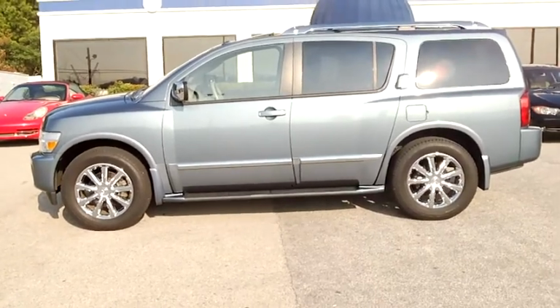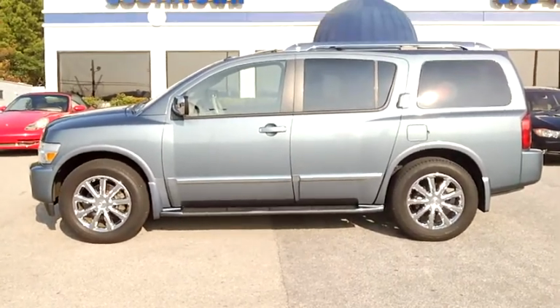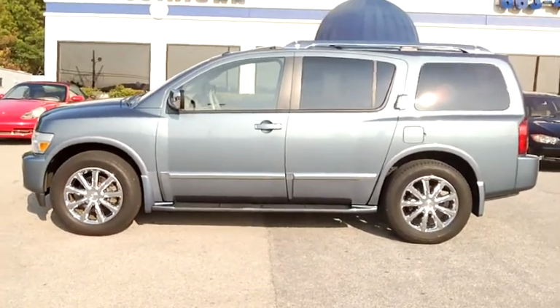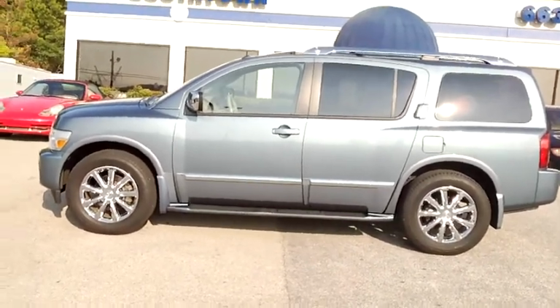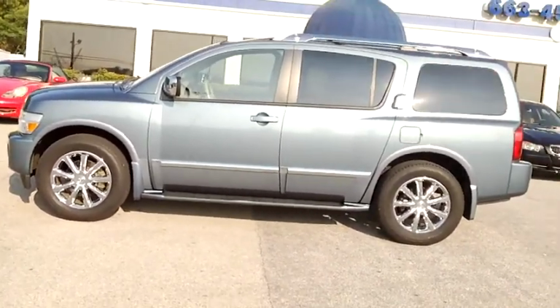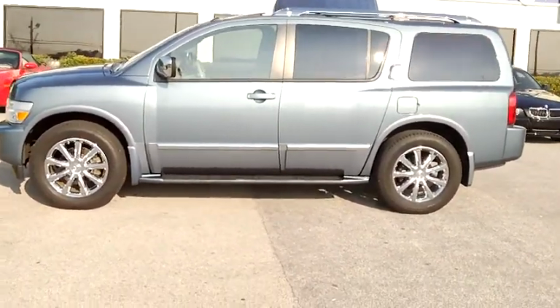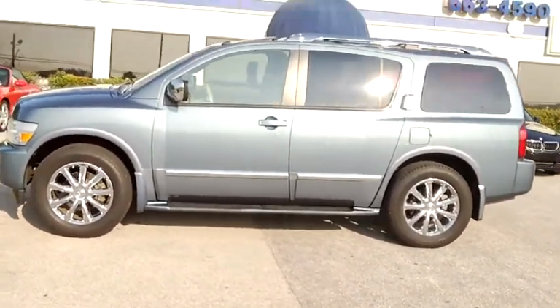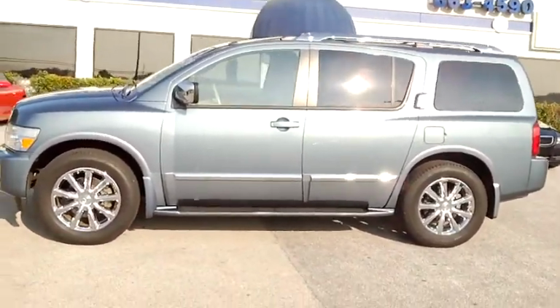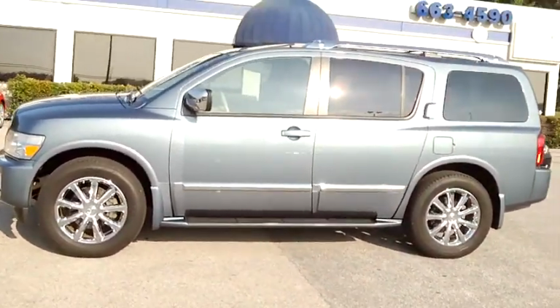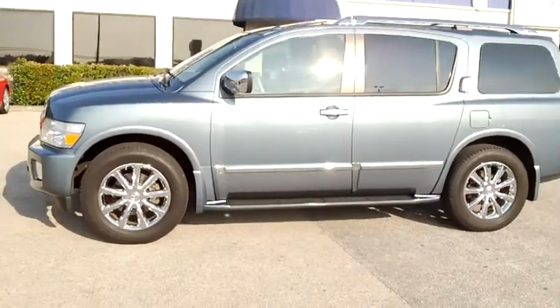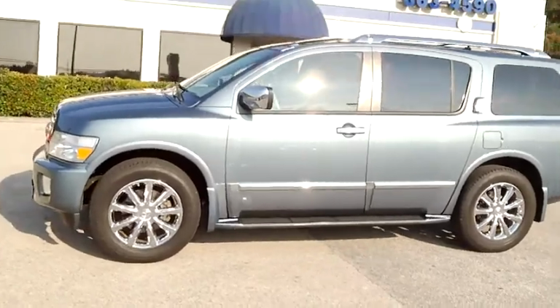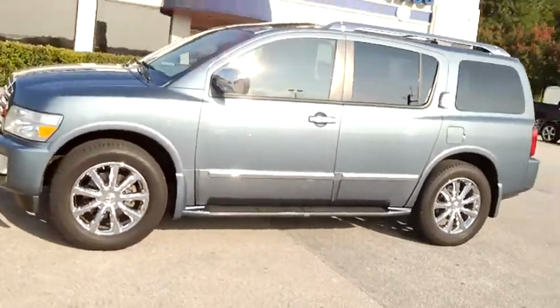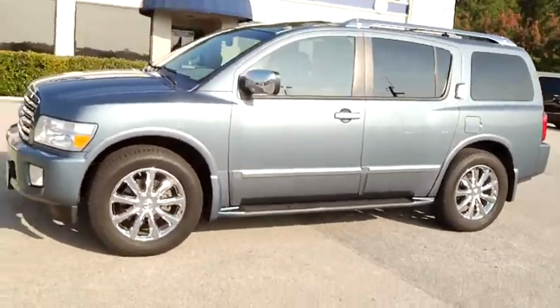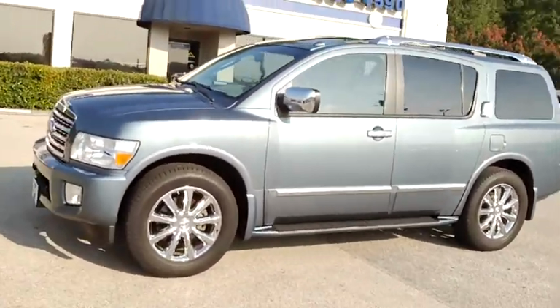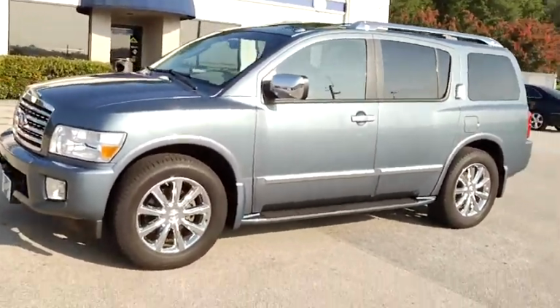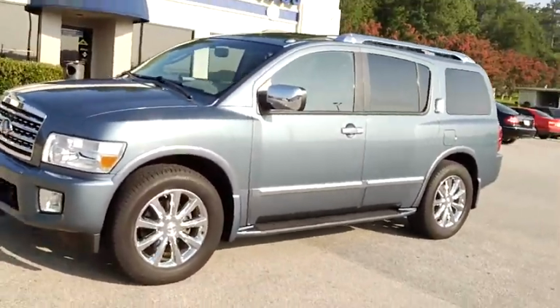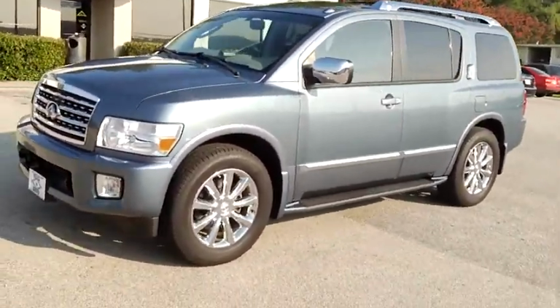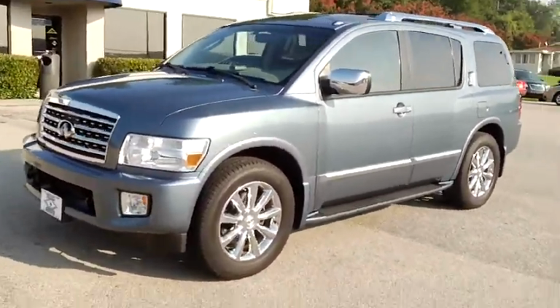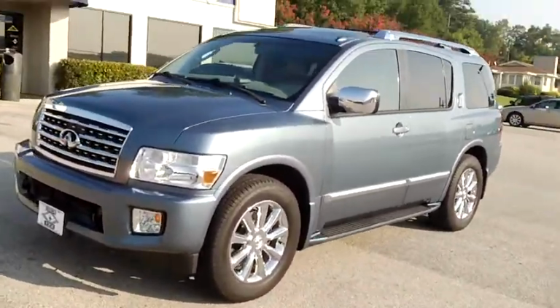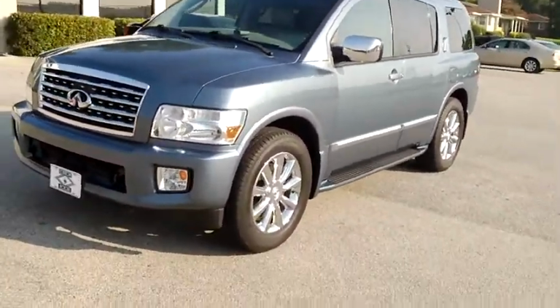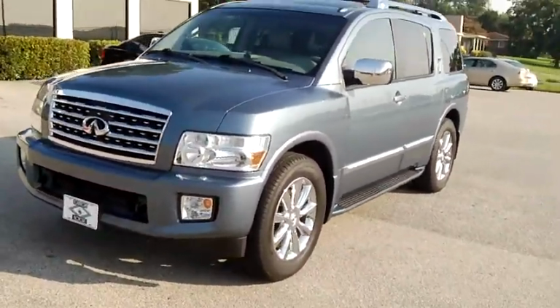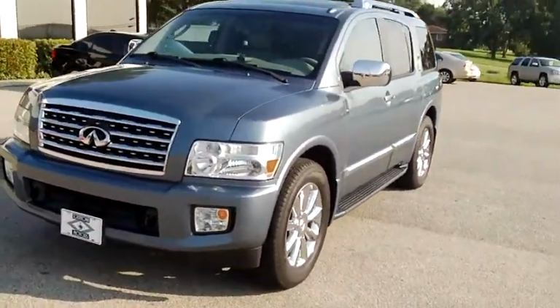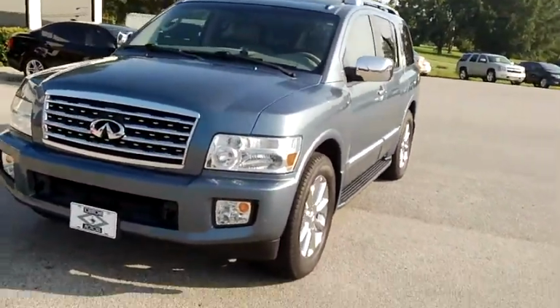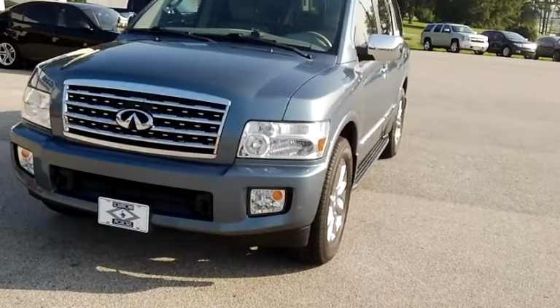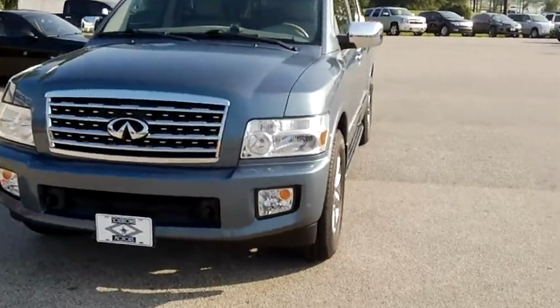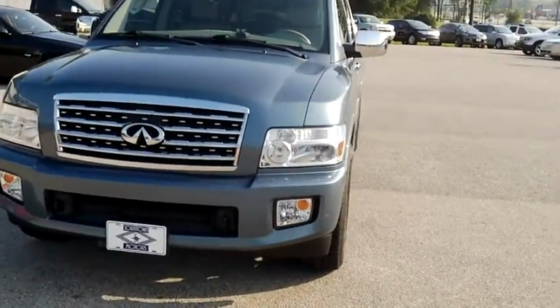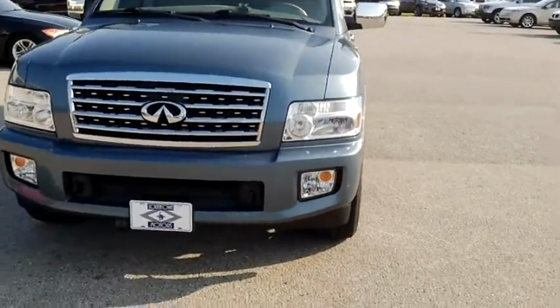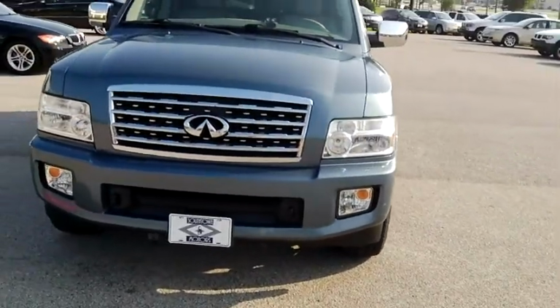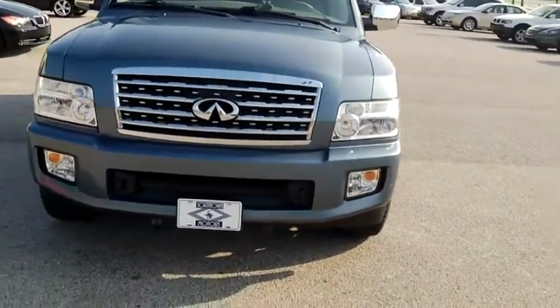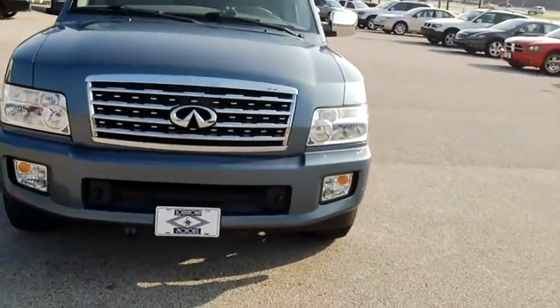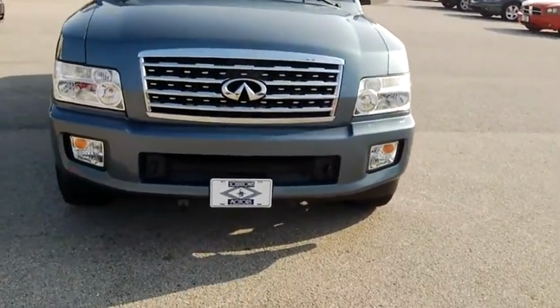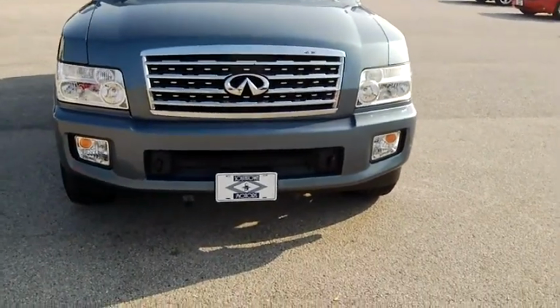Hey bud, this is Scott with Southtown Motors, giving you a personal video of the QX56 that you called about.